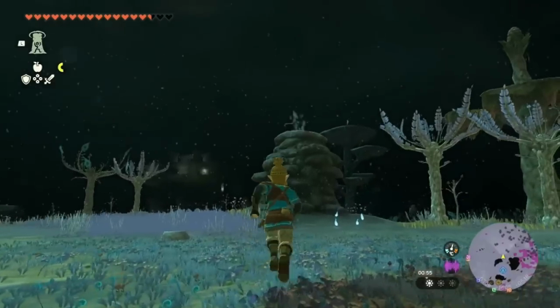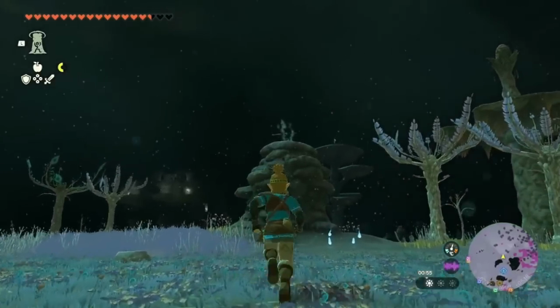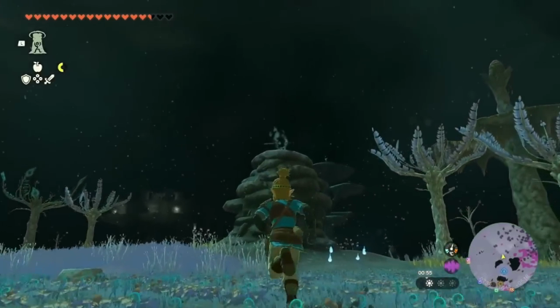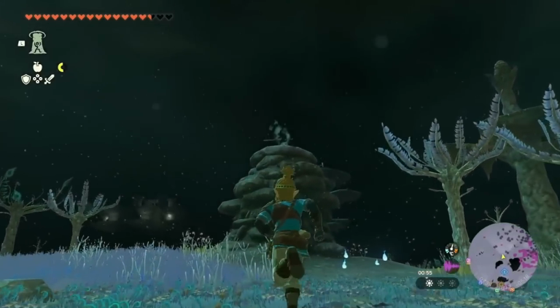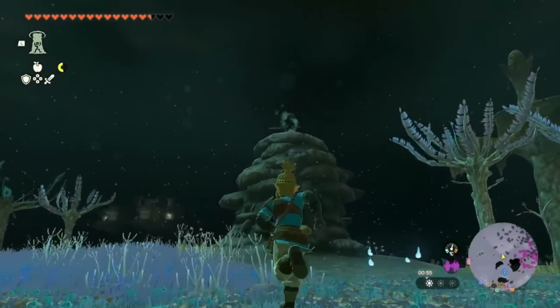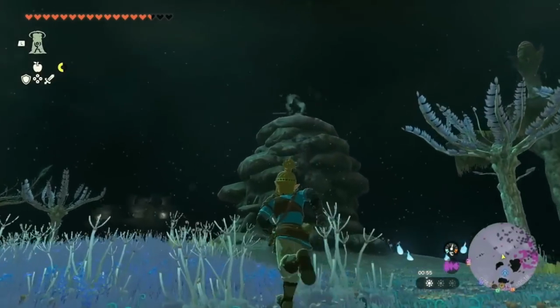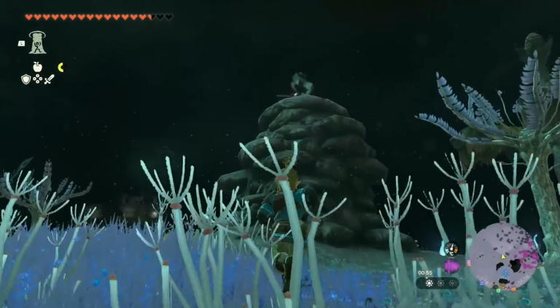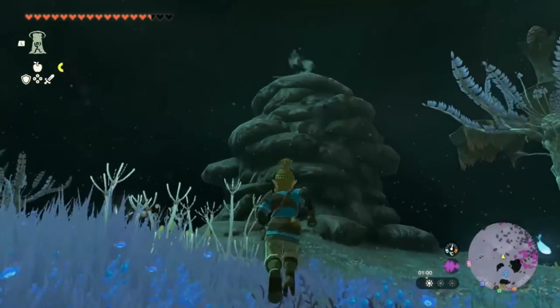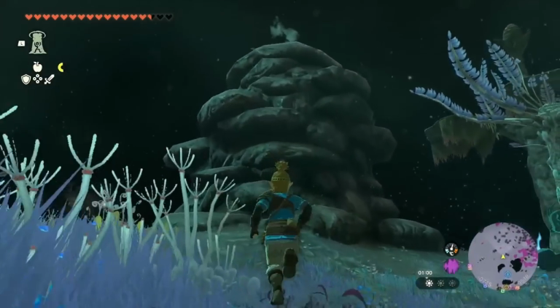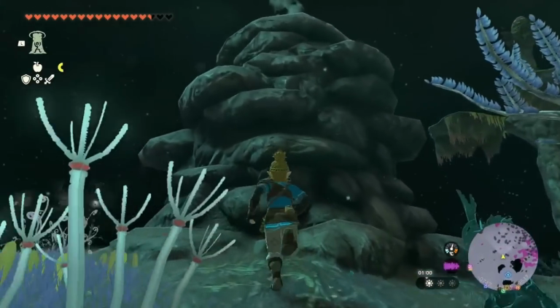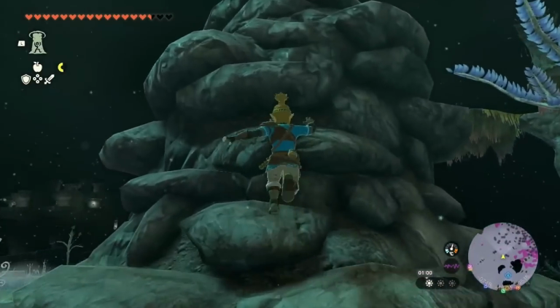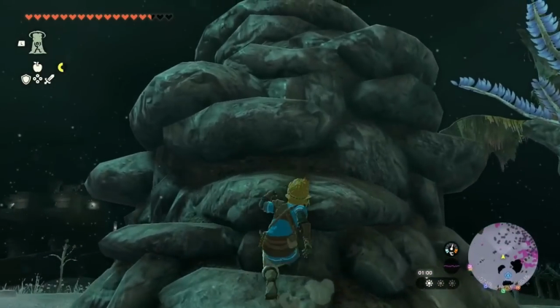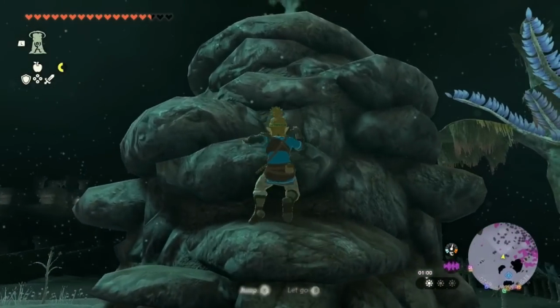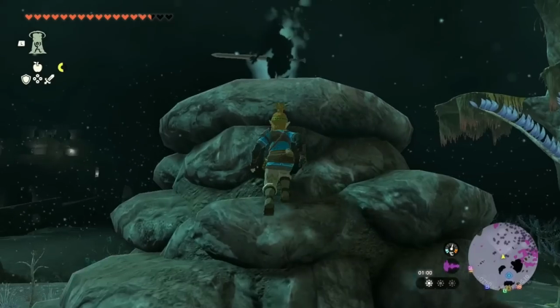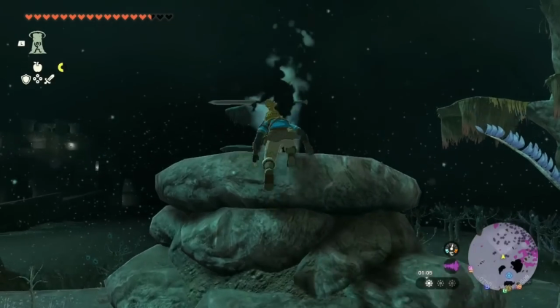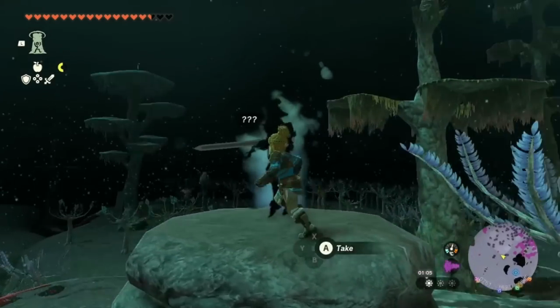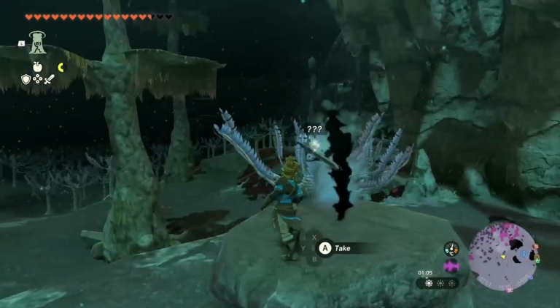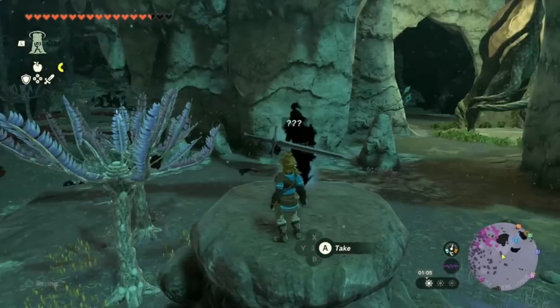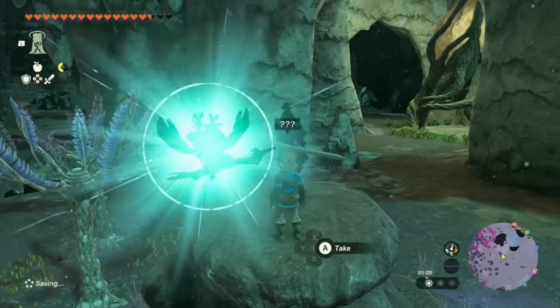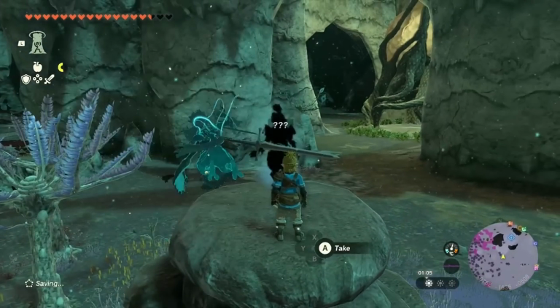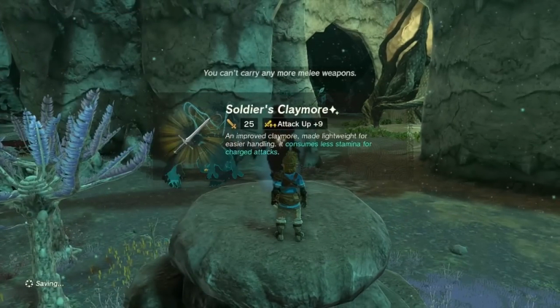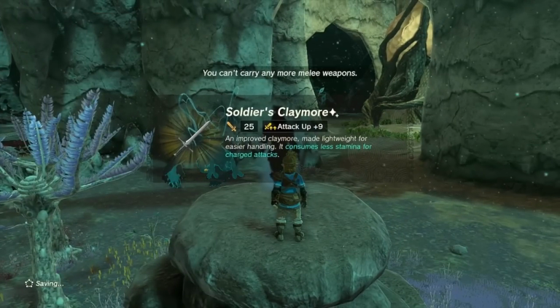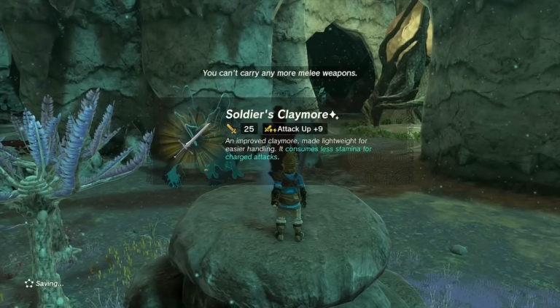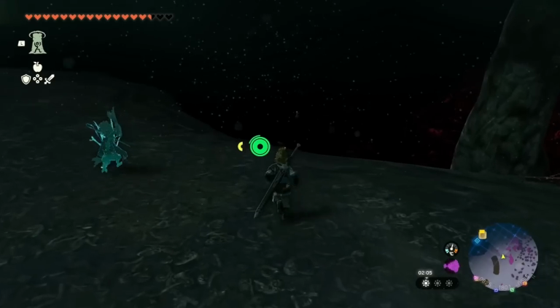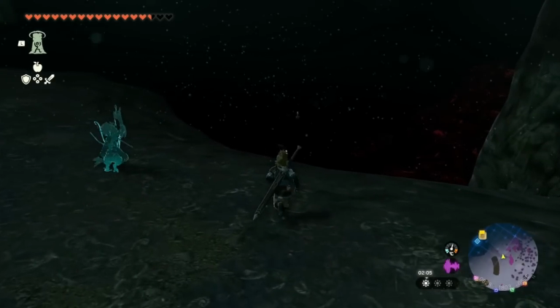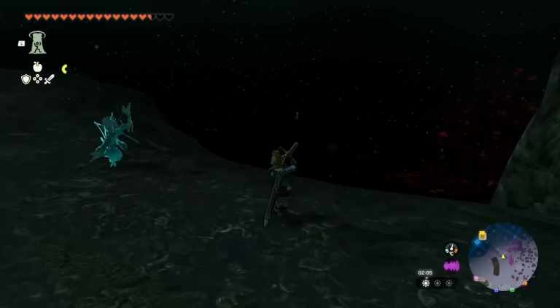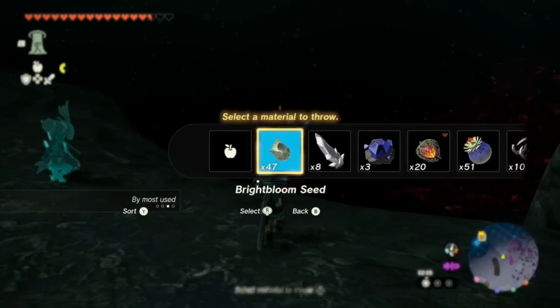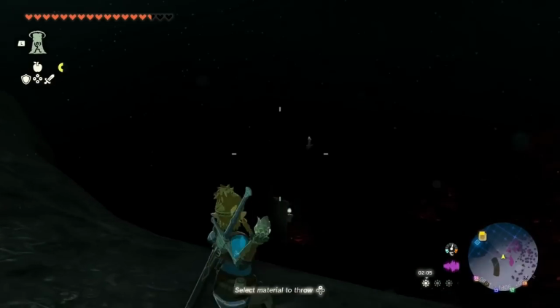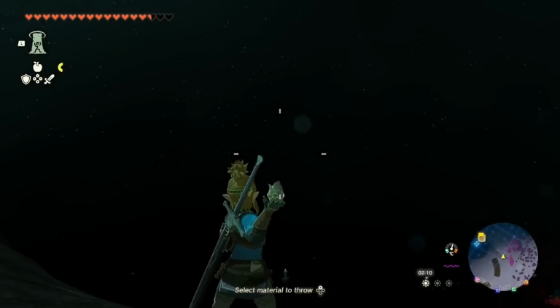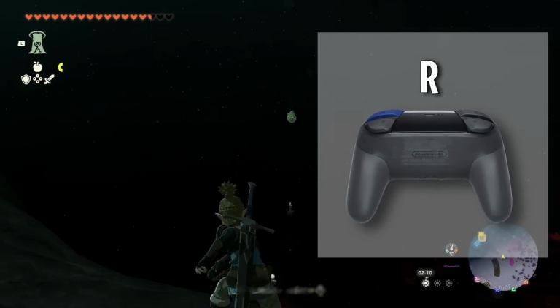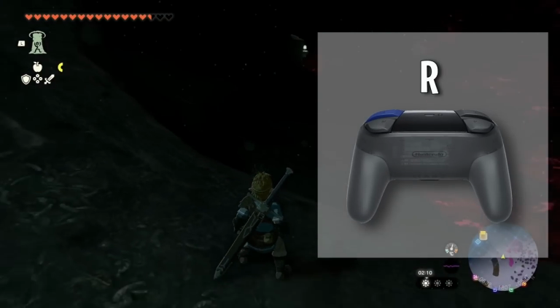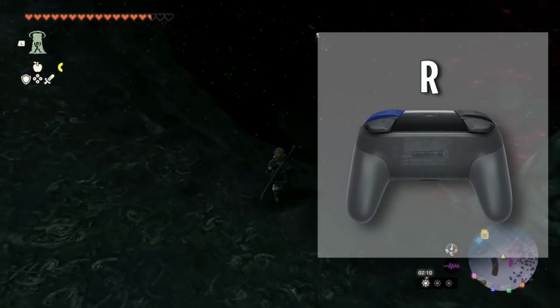On the way there, you may see shadow statues. Don't worry, they are not enemies, but statues holding weapons that are freed from the gloom. So if you don't have good weapons yet, feel free to take them — they are quite reliable. If it's too dark in some places, throw bright bloom seeds by pressing R and they'll light up the way for you.